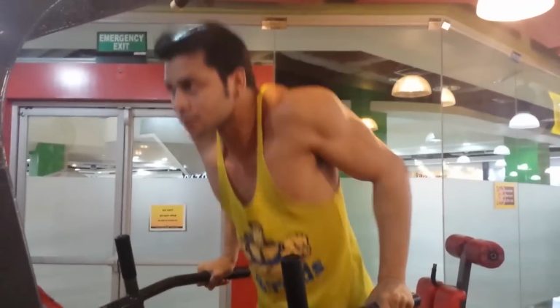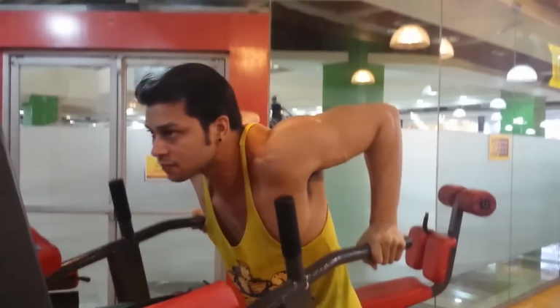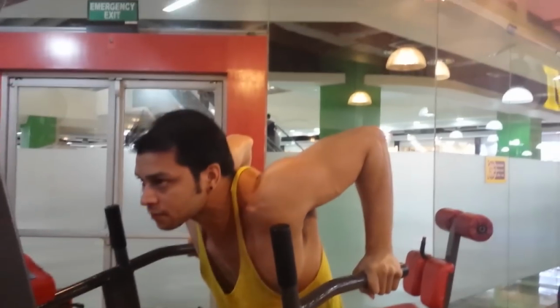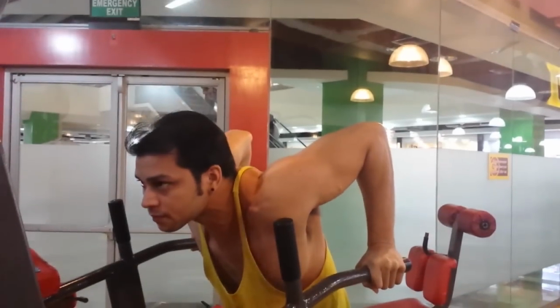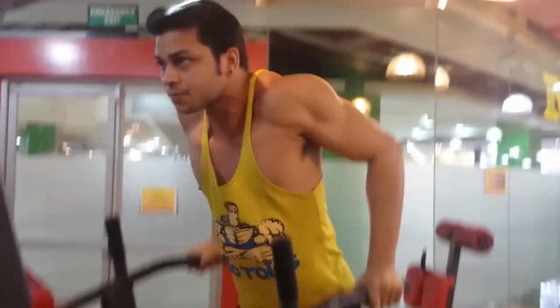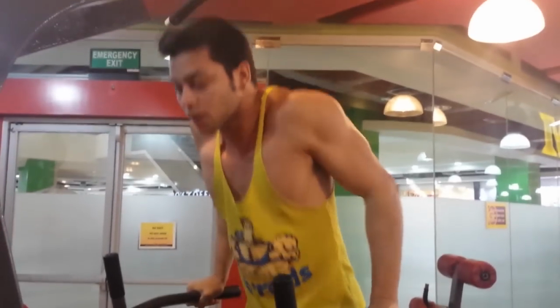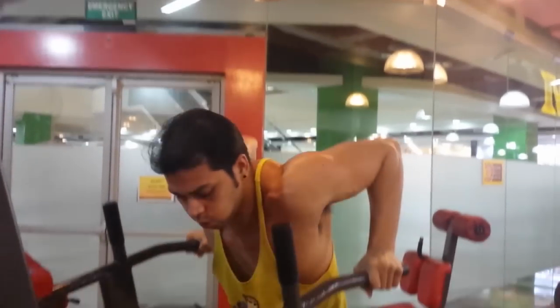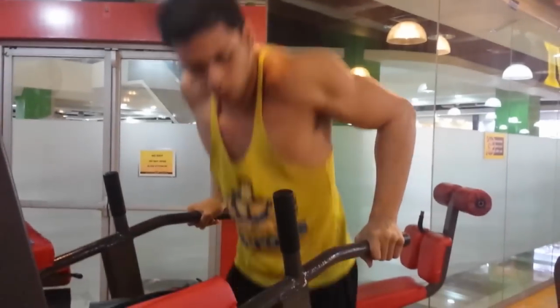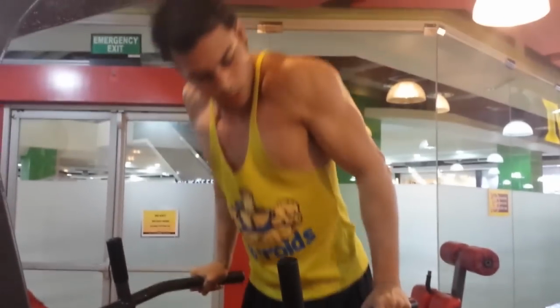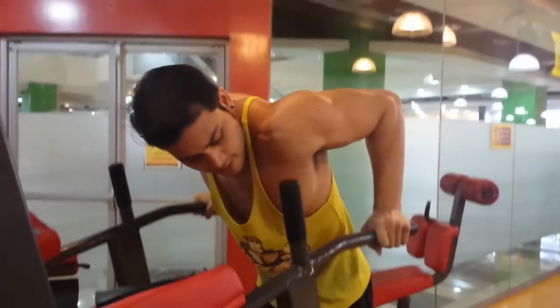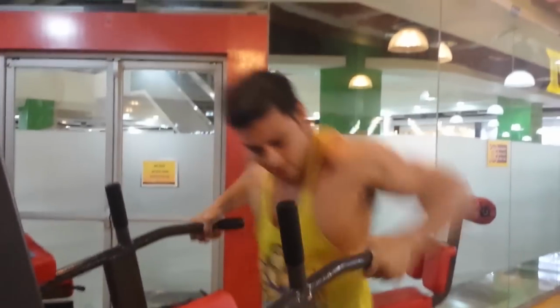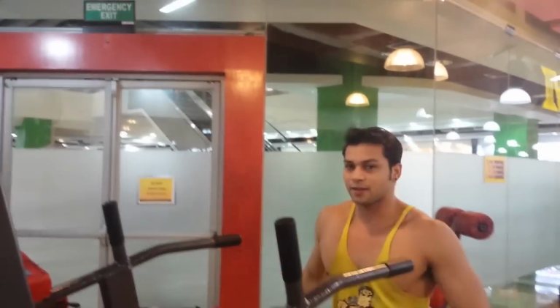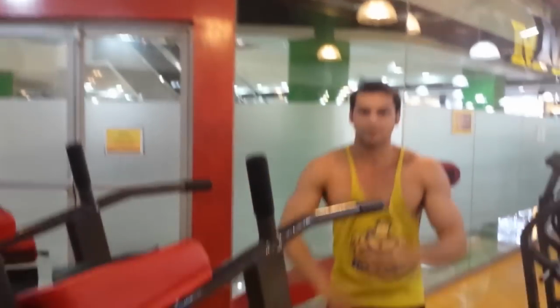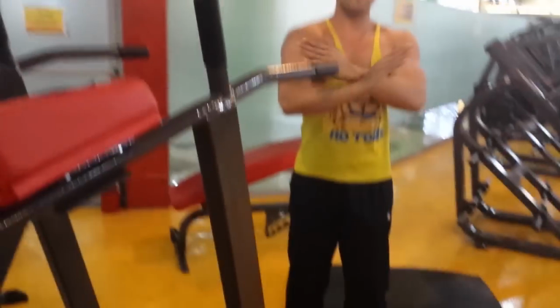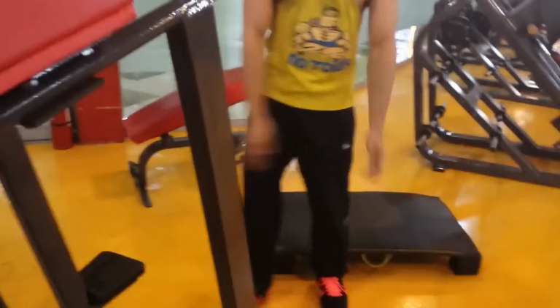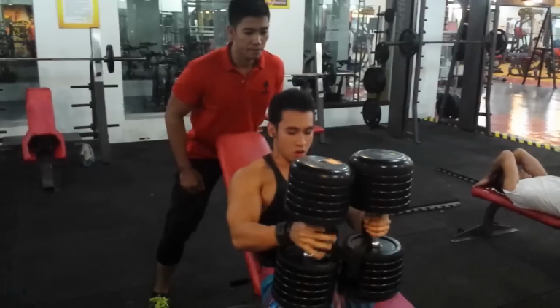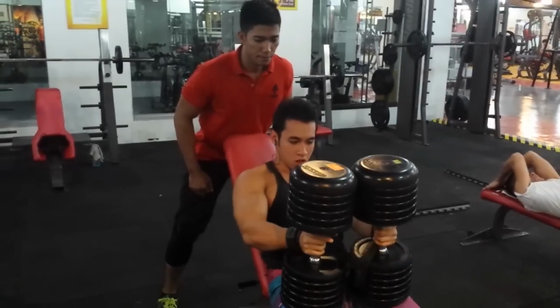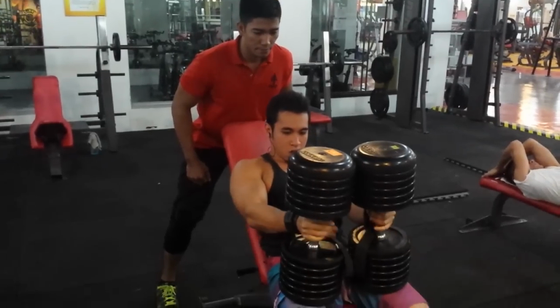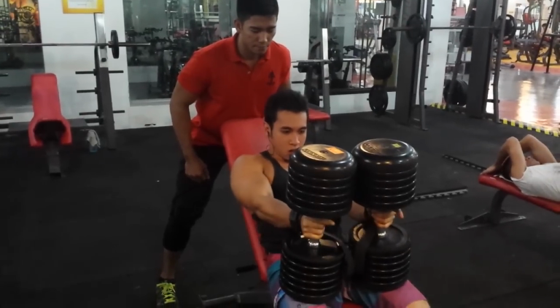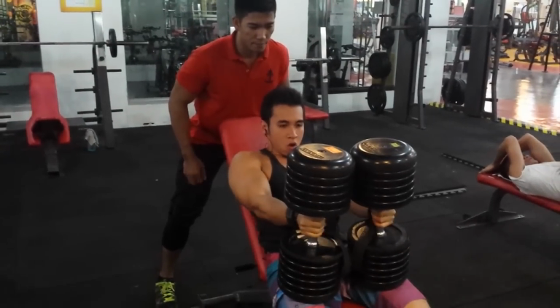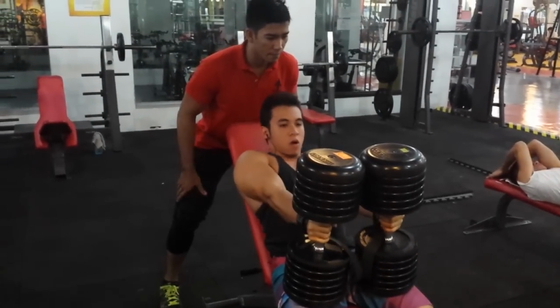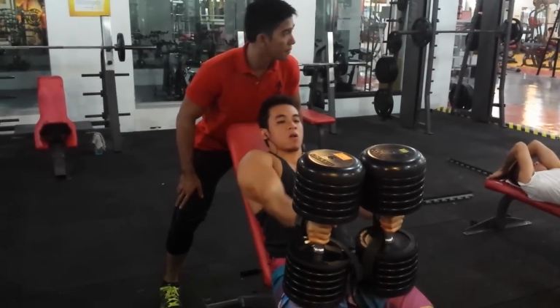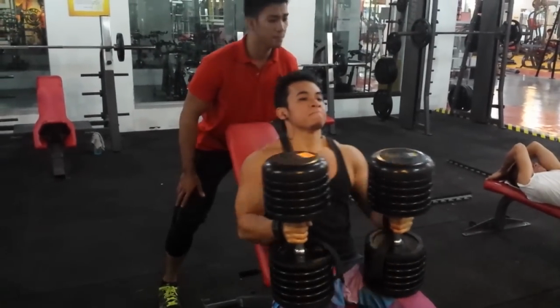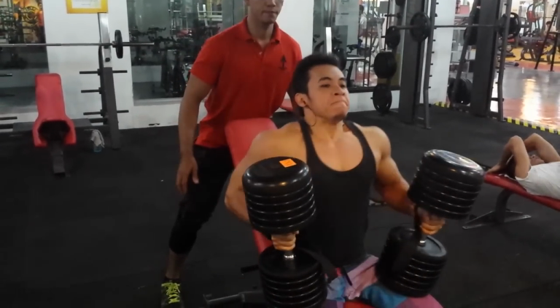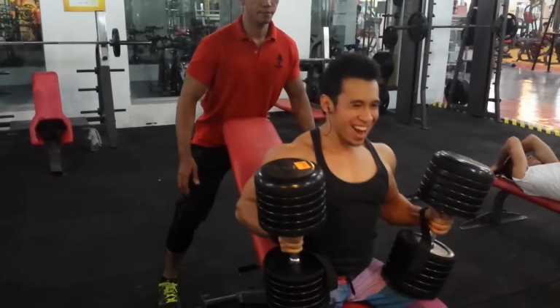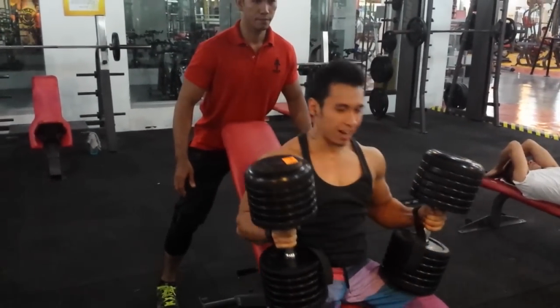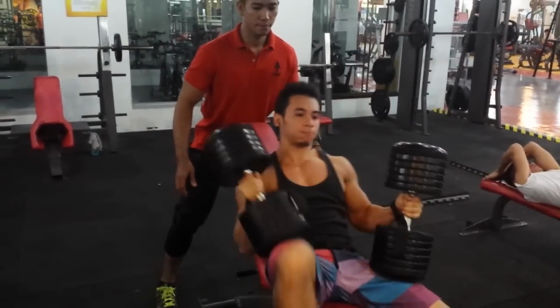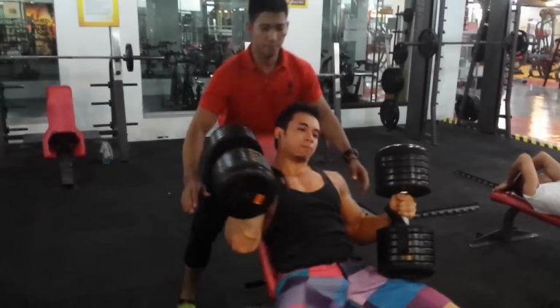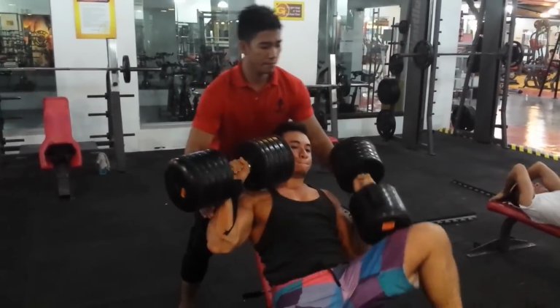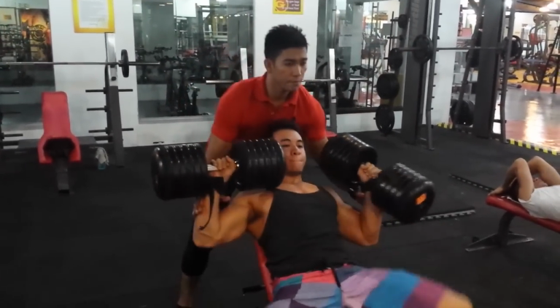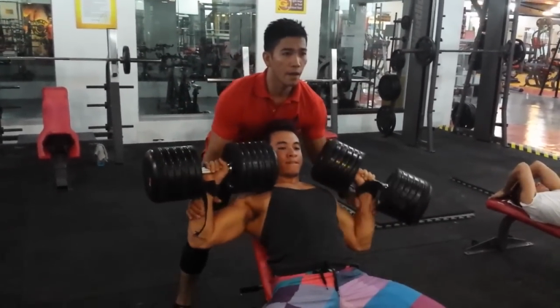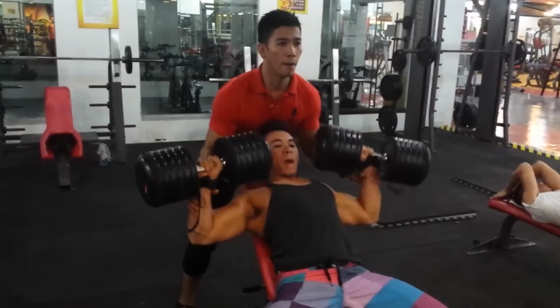His first workout is a warm-up — dips, to stretch your rotator cuffs. Then we skip to the heavy part. Heavy dumbbells — 100 pound dumbbells, baby.